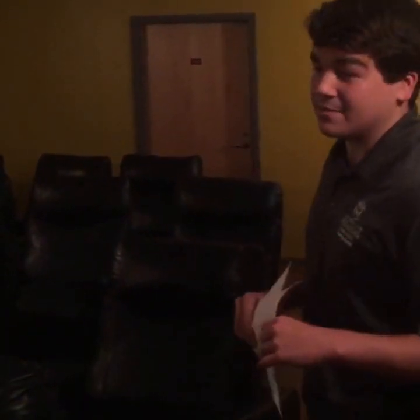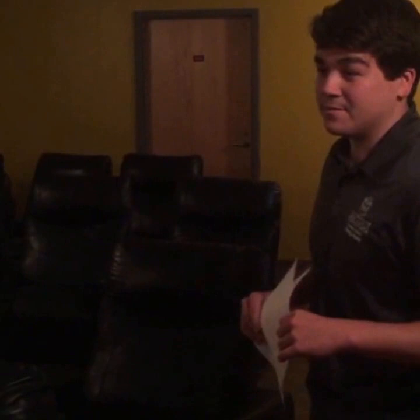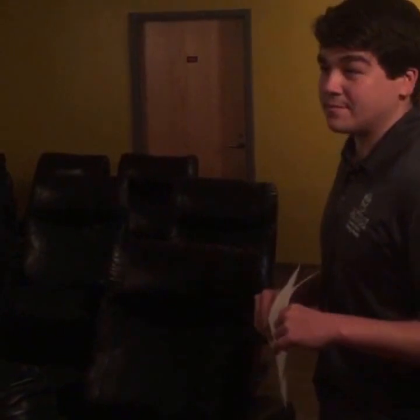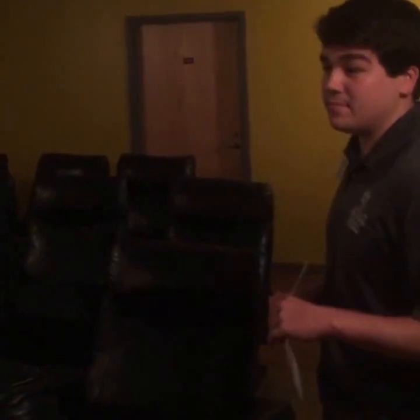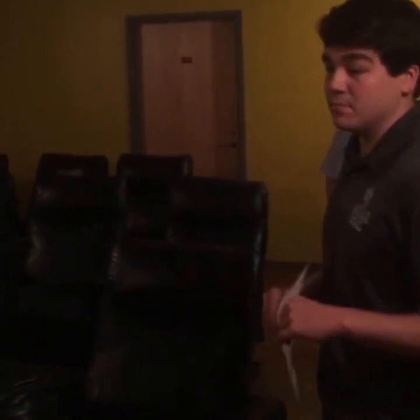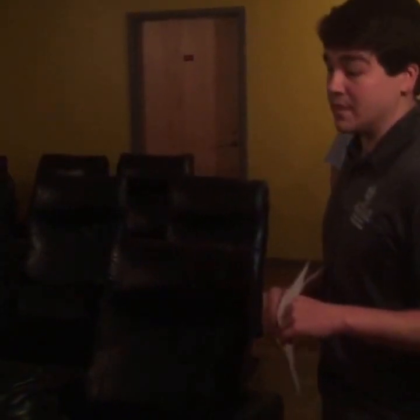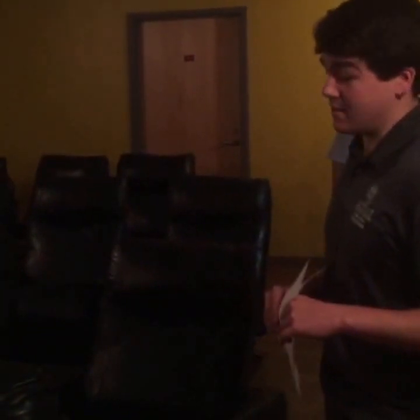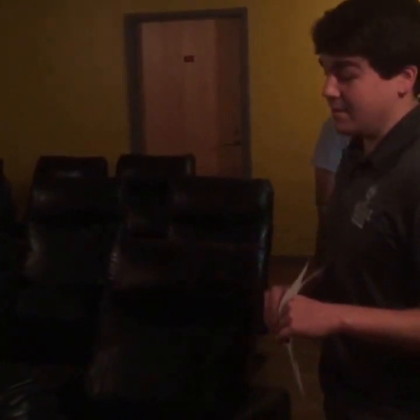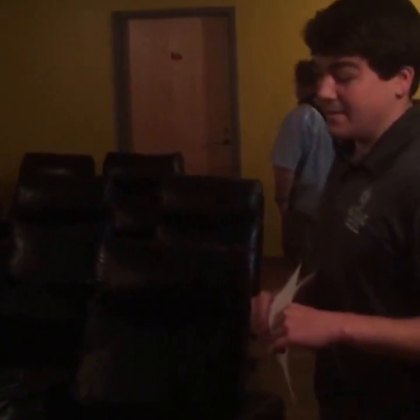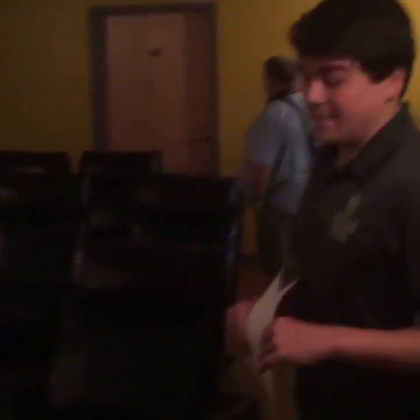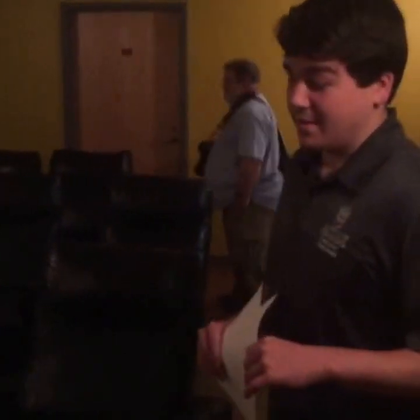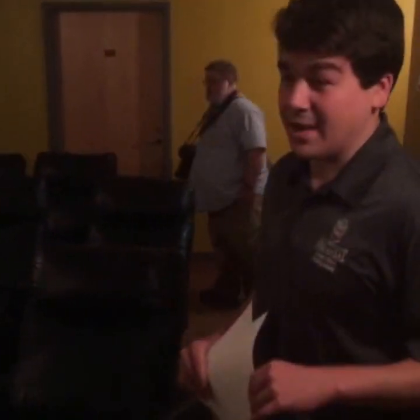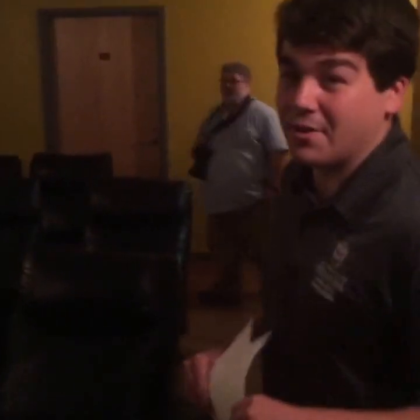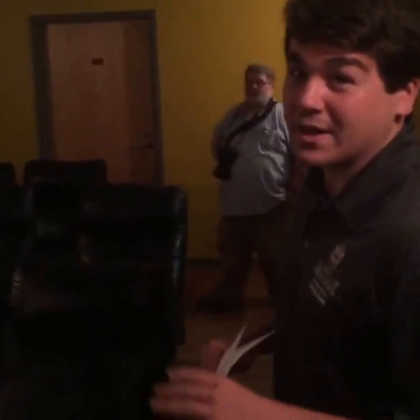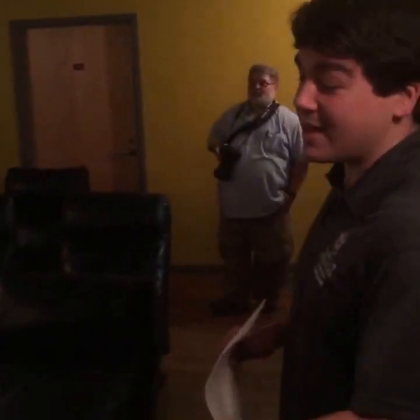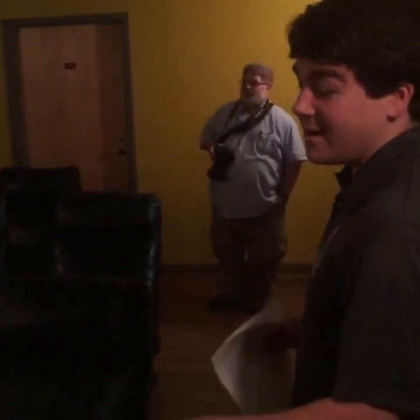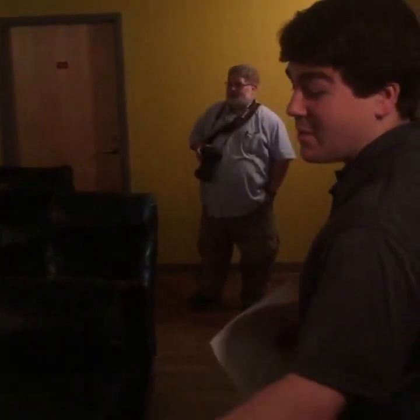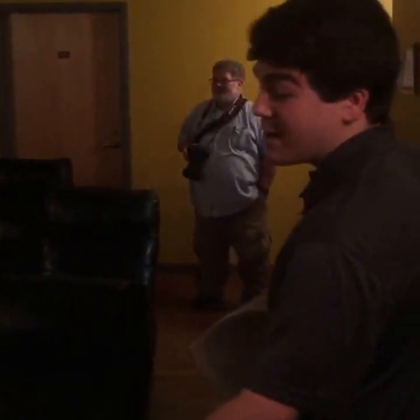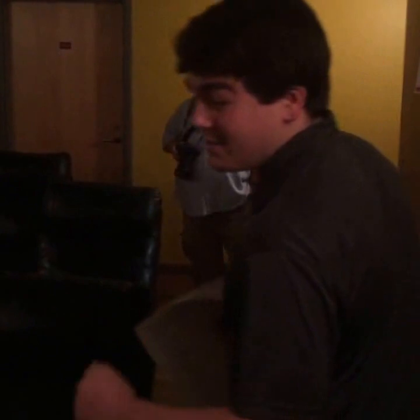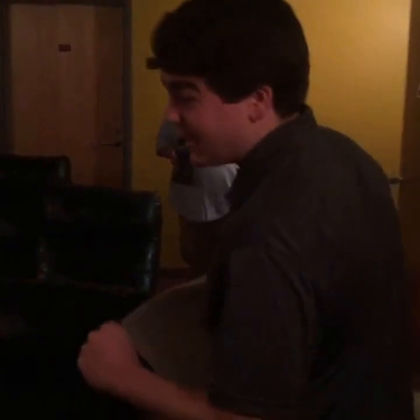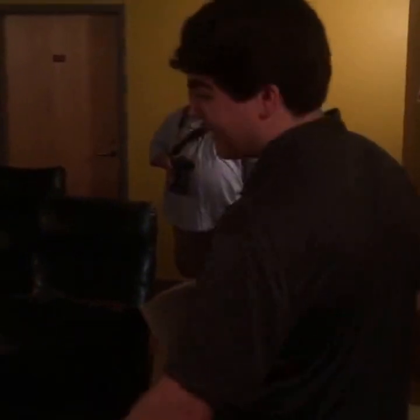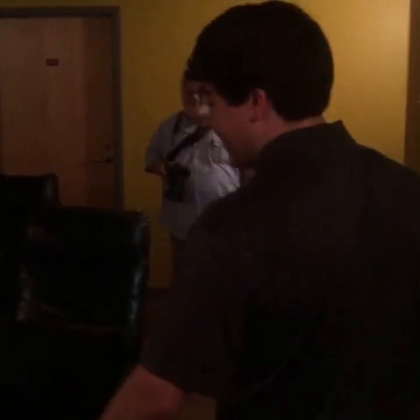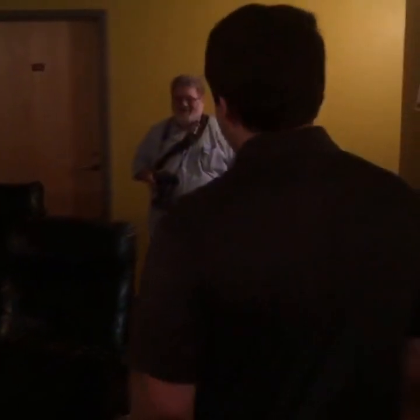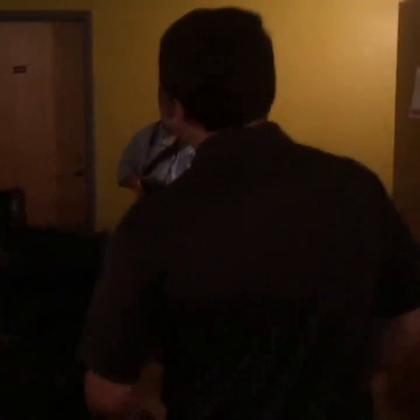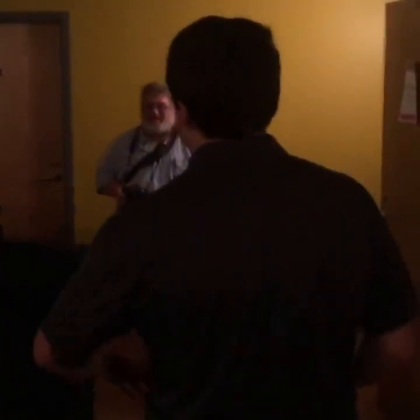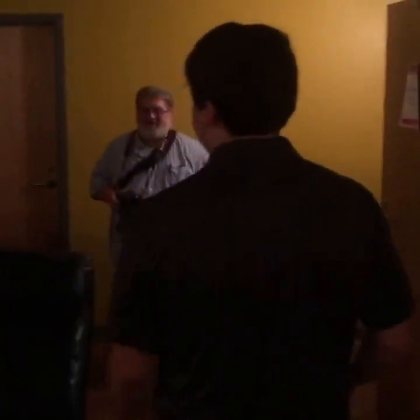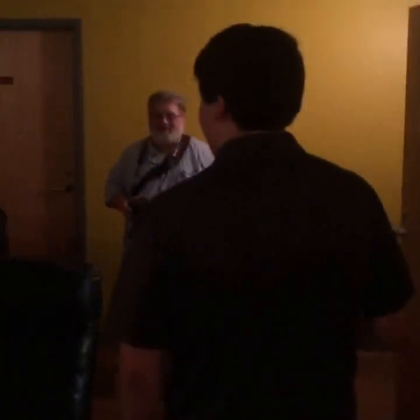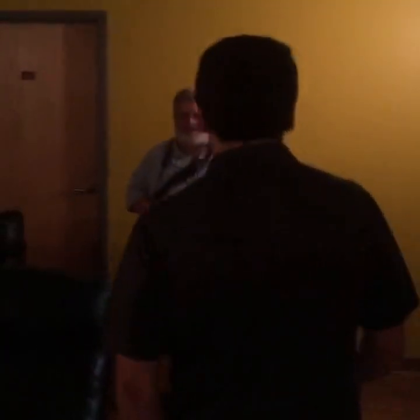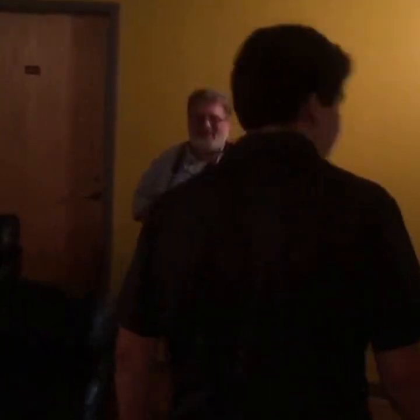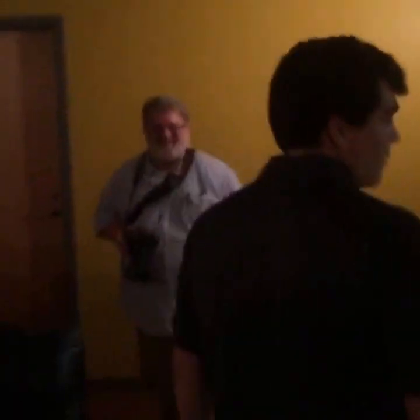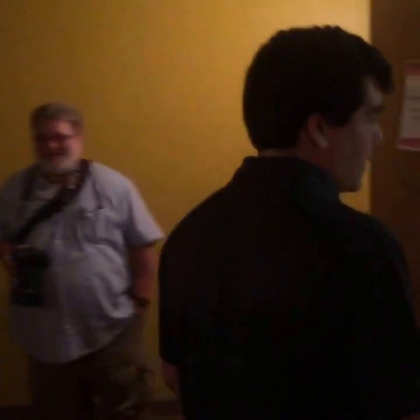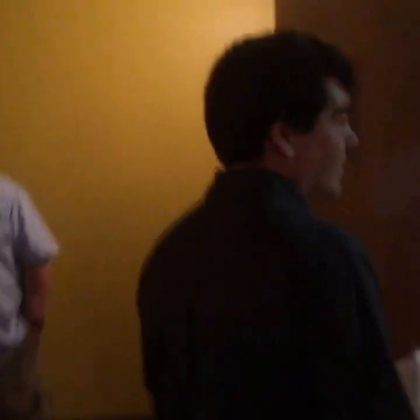Do the chairs lean back? Yes, sir. Fabian says go hogs — we agree. Go hogs! Woo pig!